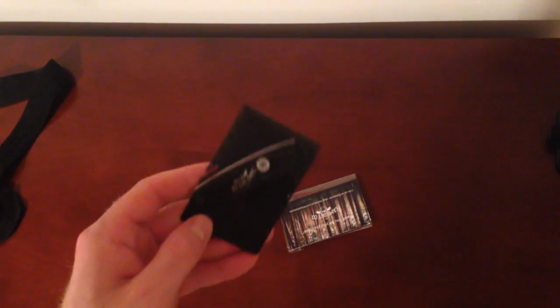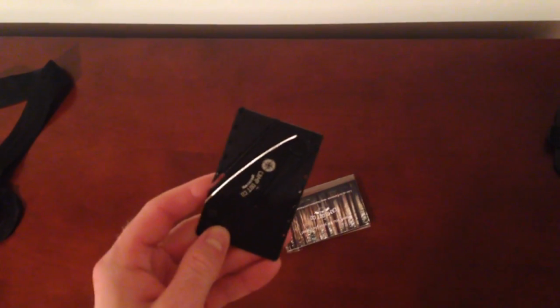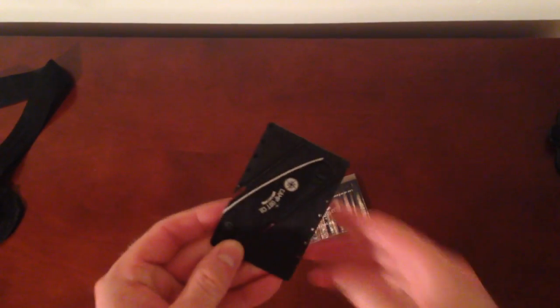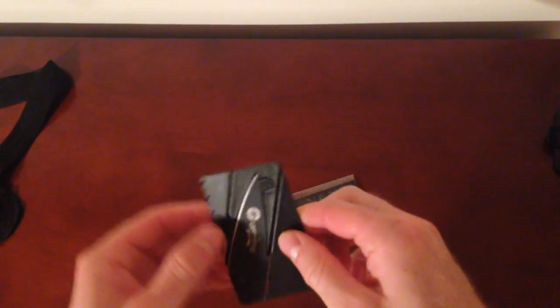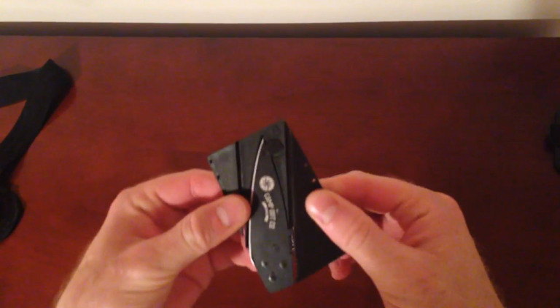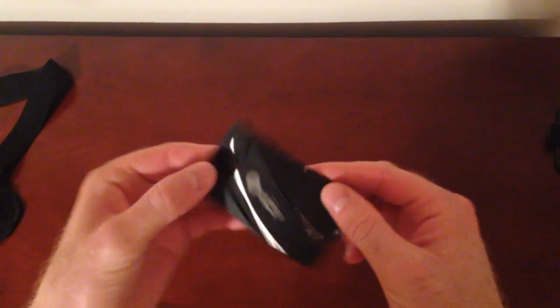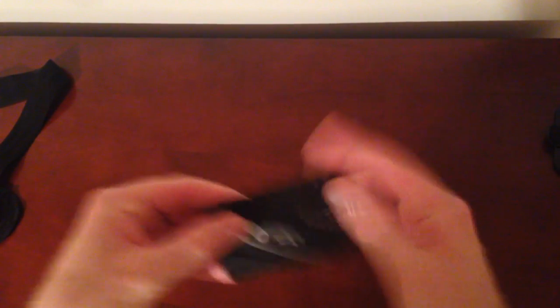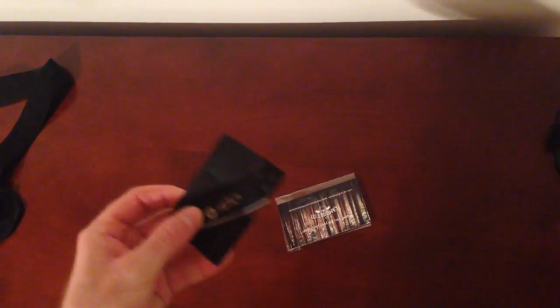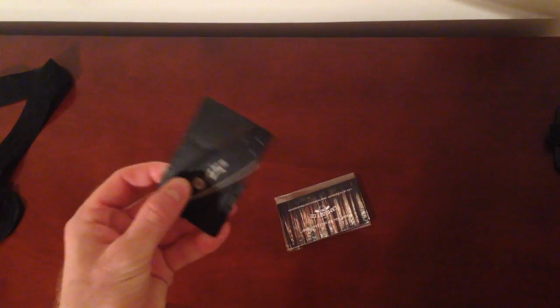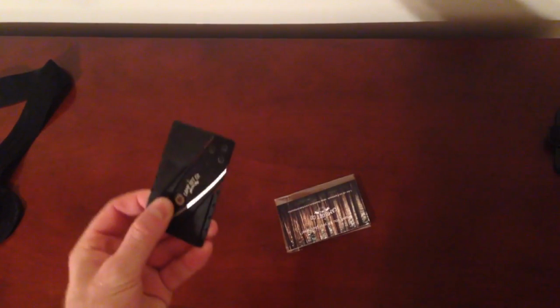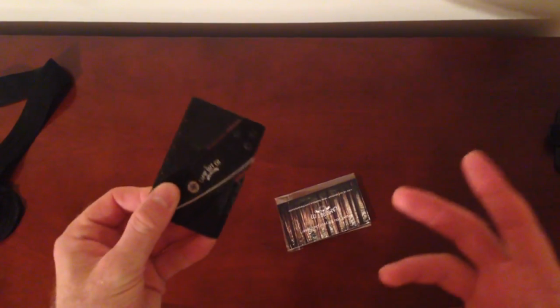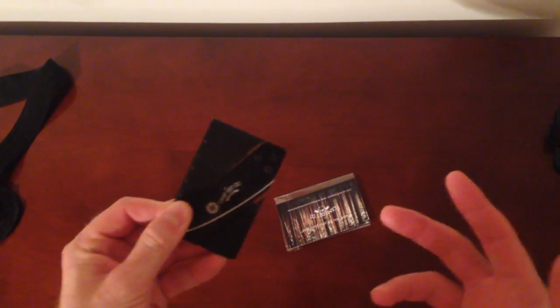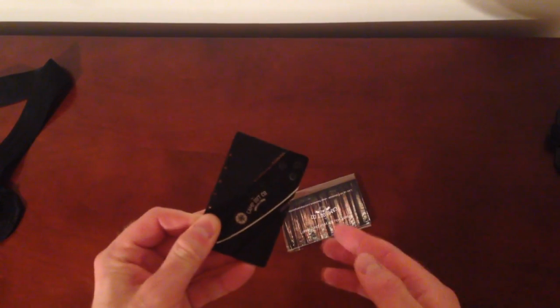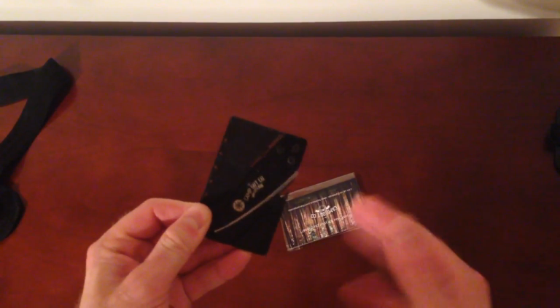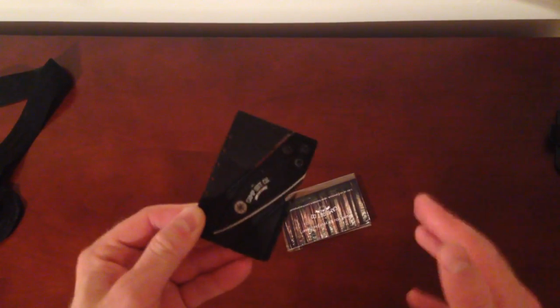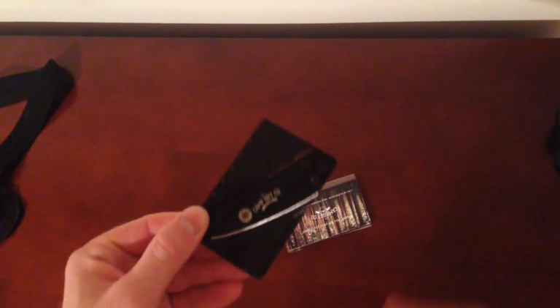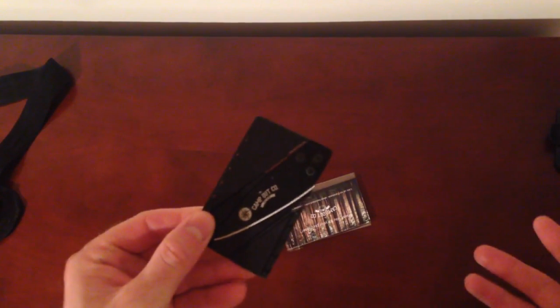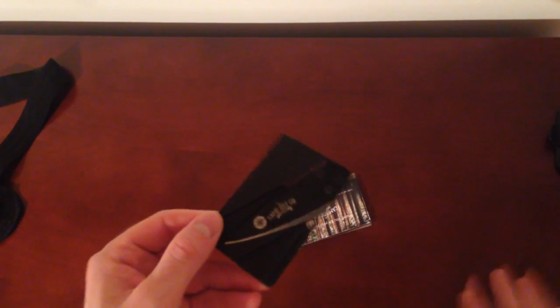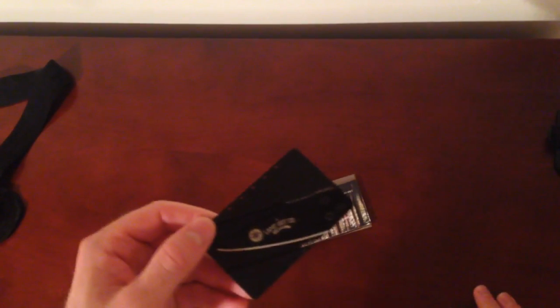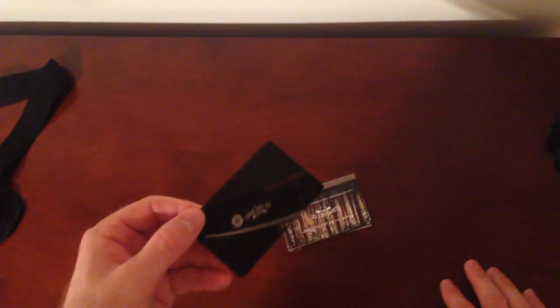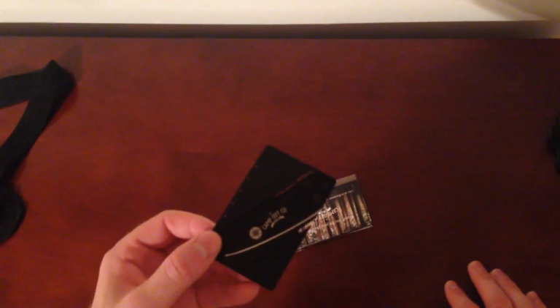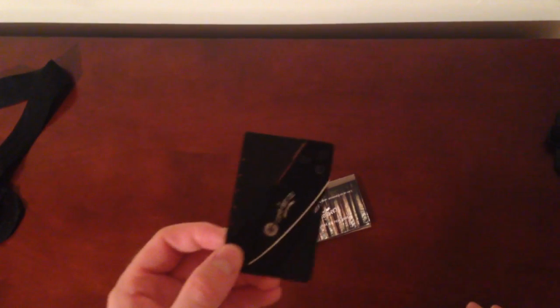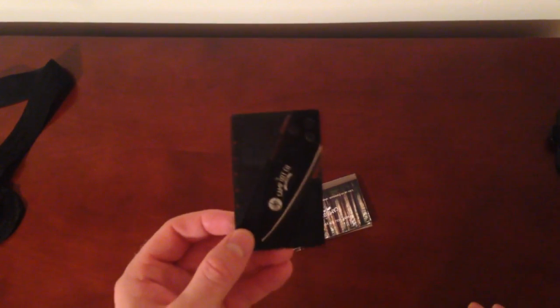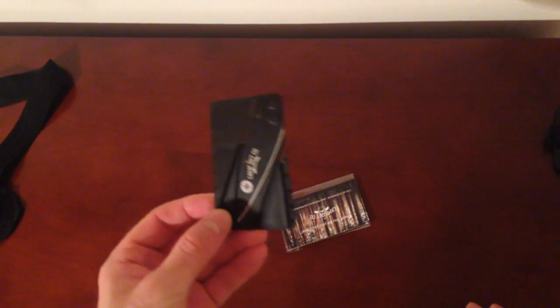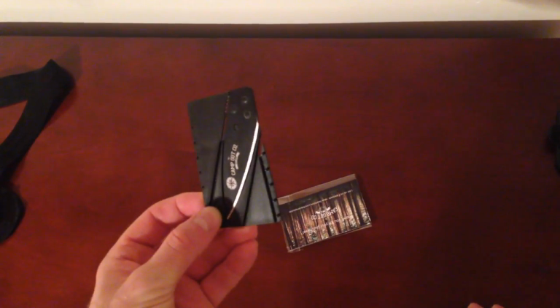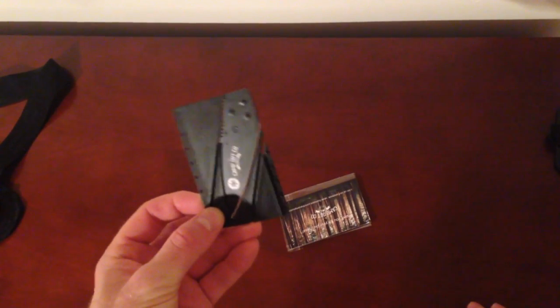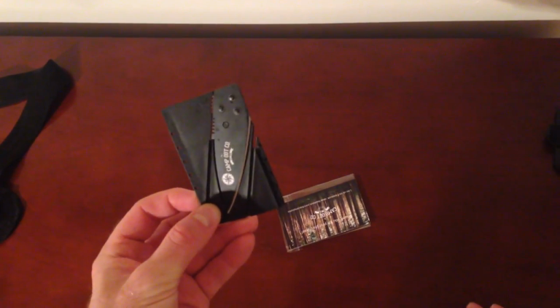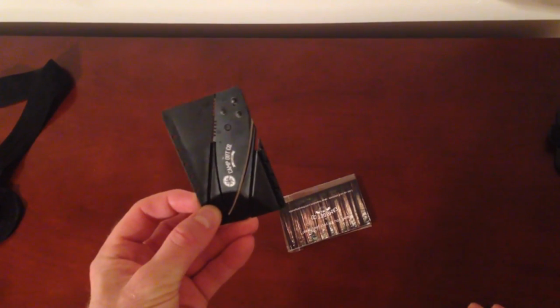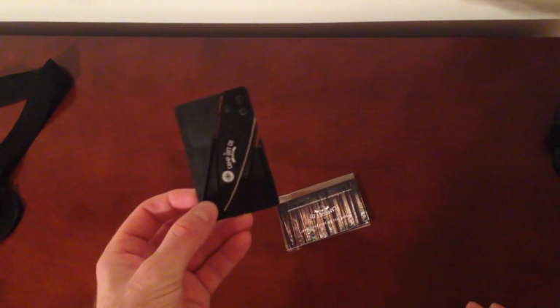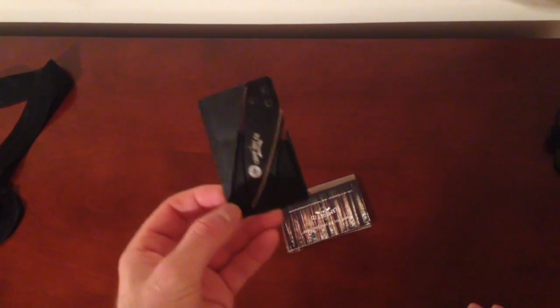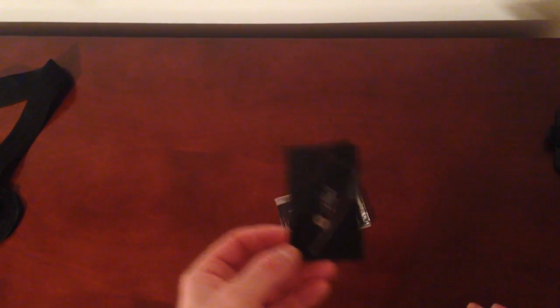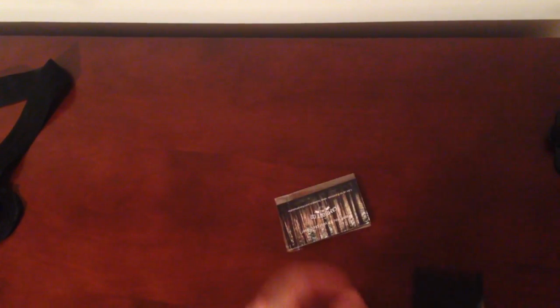Hey, what's up guys? Just wanted to do a quick video on how this knife works, because to be honest, it's easy to do if you fiddle around with it enough, but it was surprisingly just kind of difficult at first.